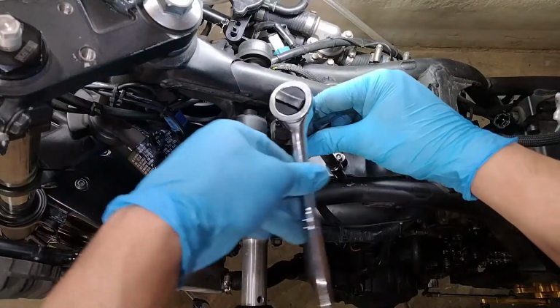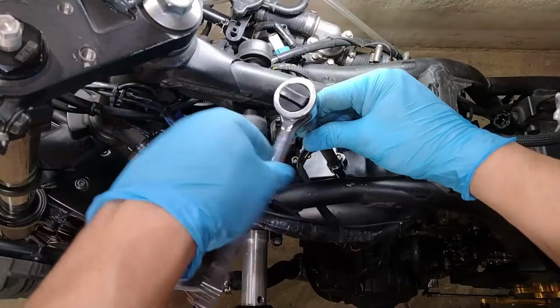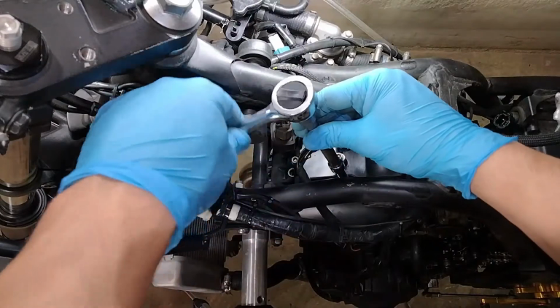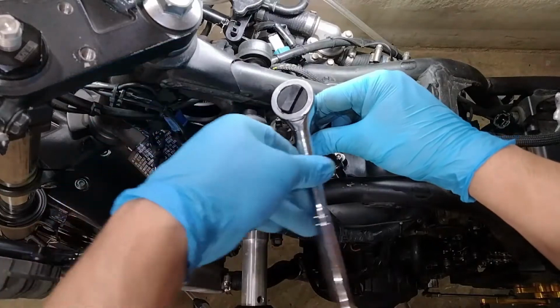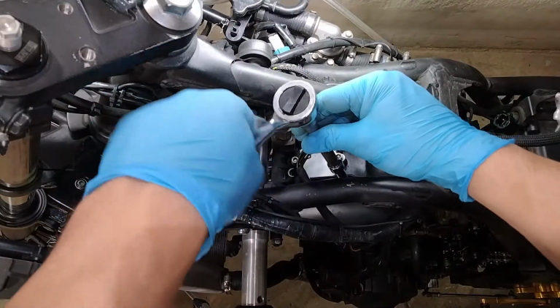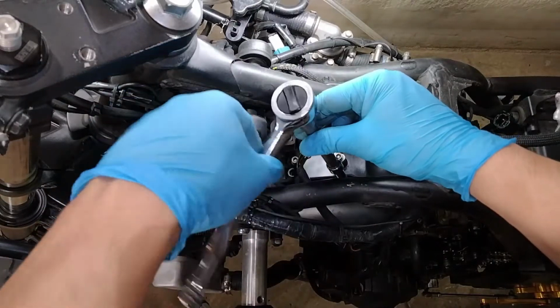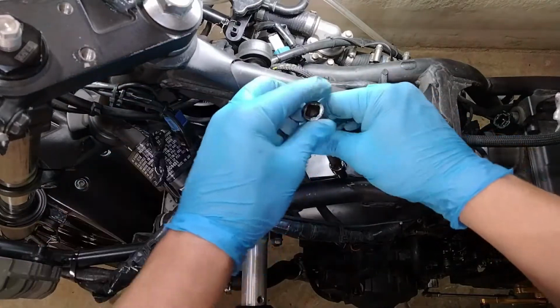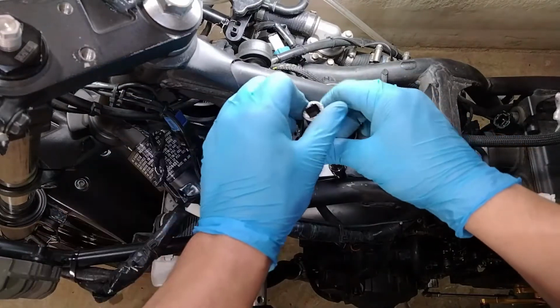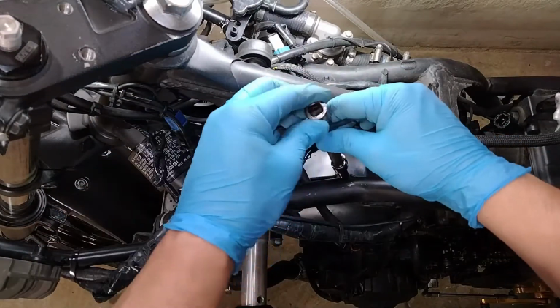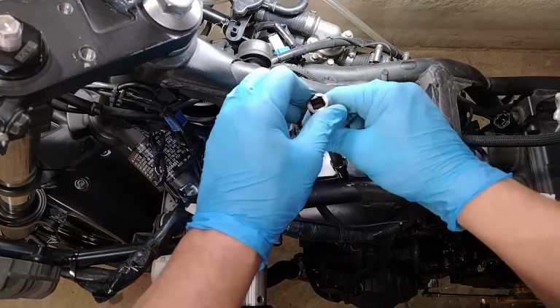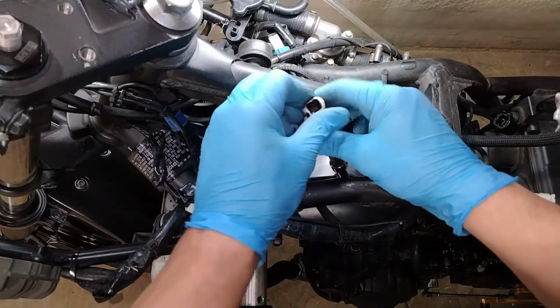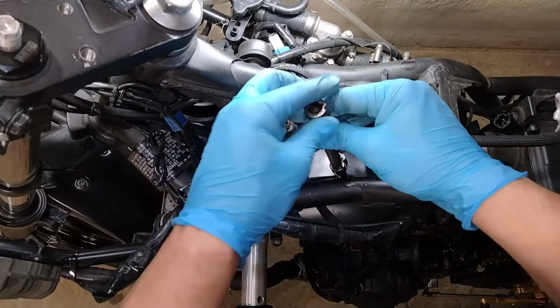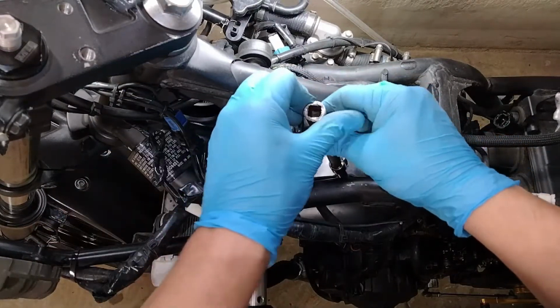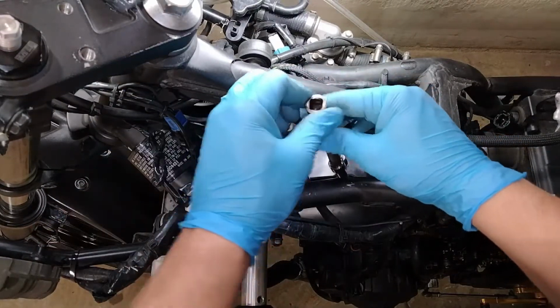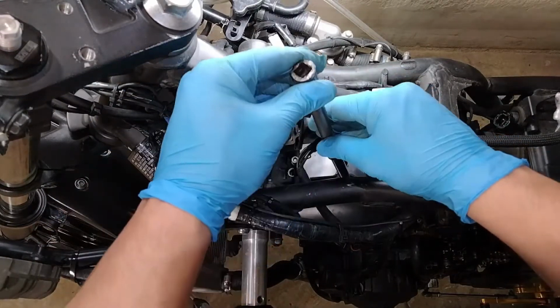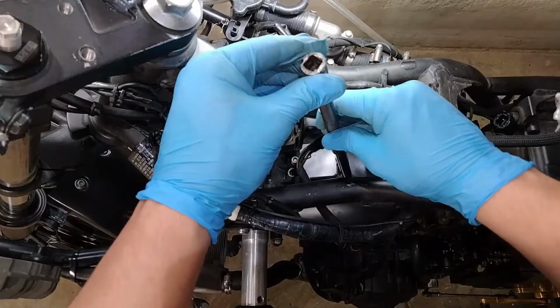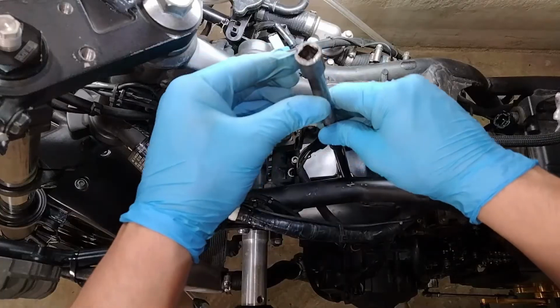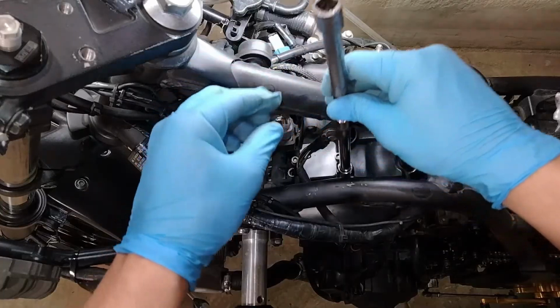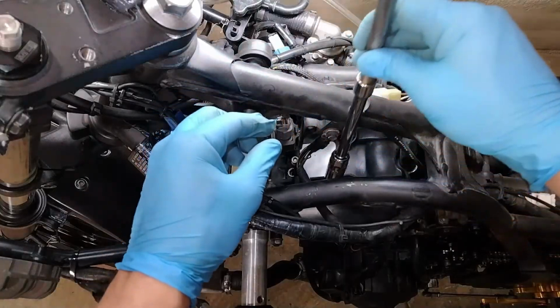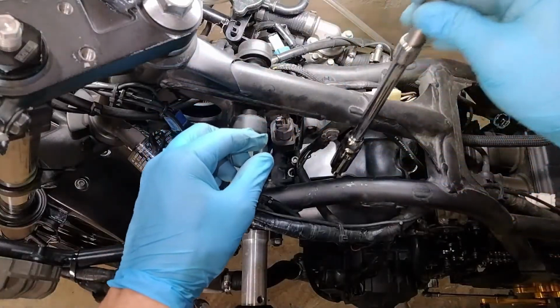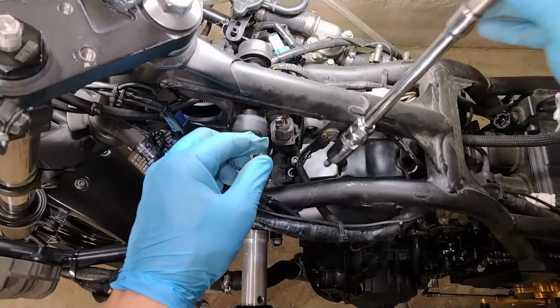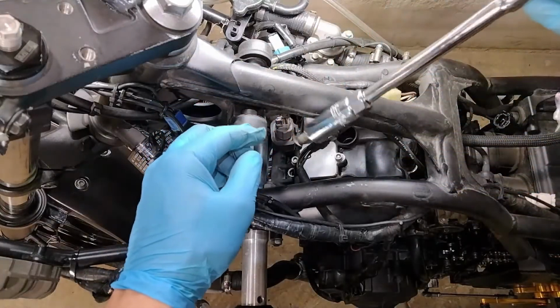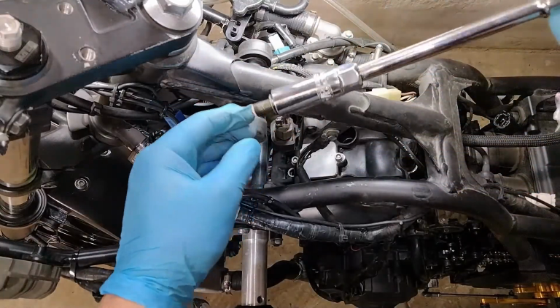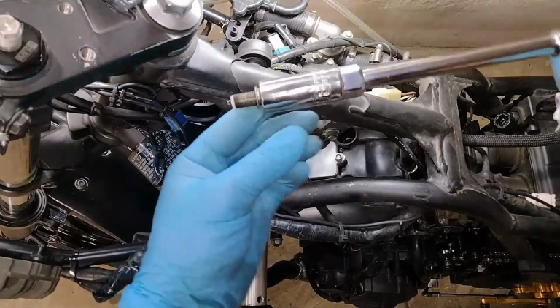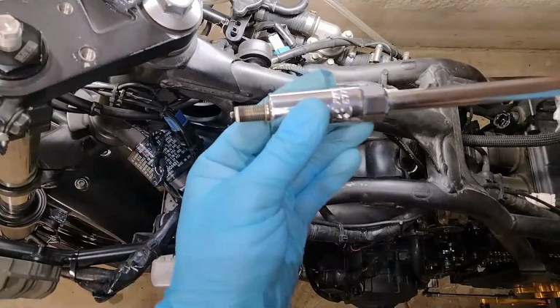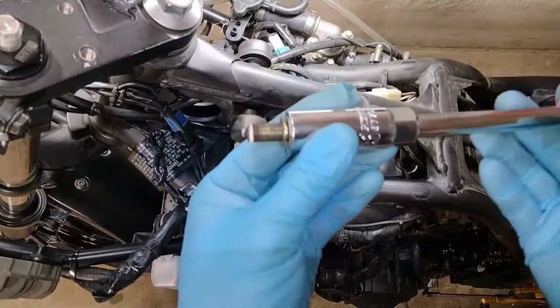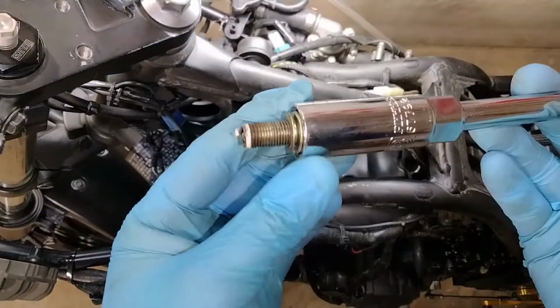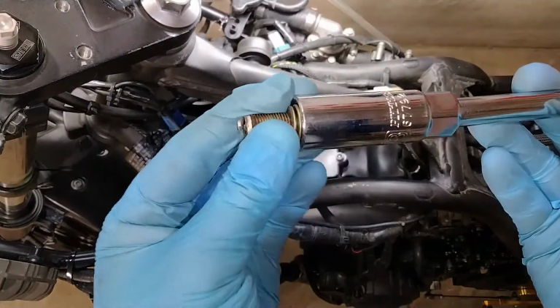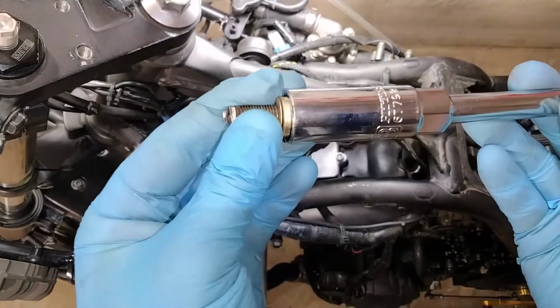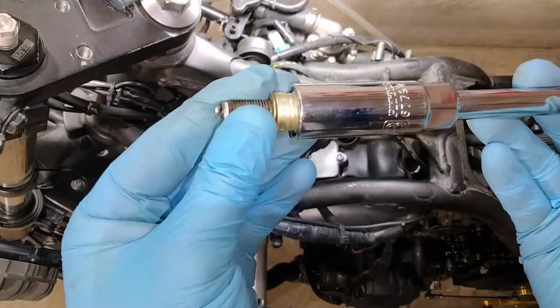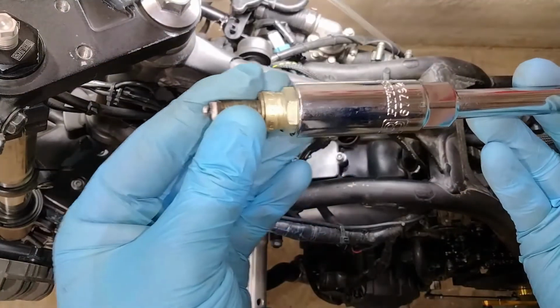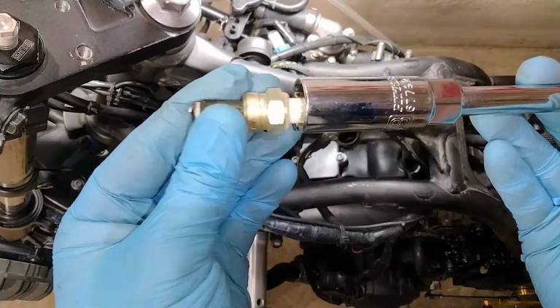Since you're going to be taking your spark plugs out anyway, if they're due to be replaced, this is a great time to take care of that. If you need any help, I've already made a video all about replacing spark plugs — I'll go ahead and put a link in the description.